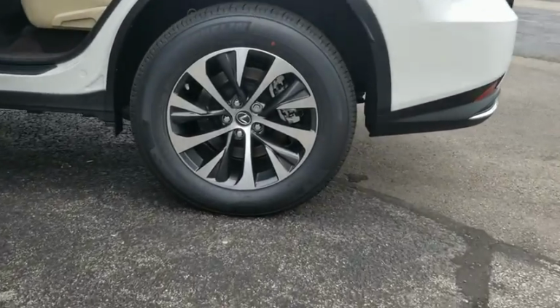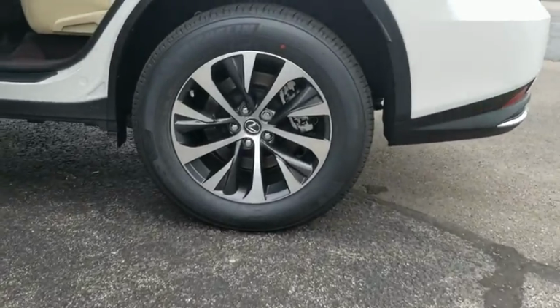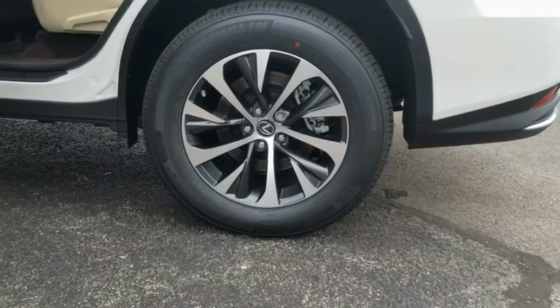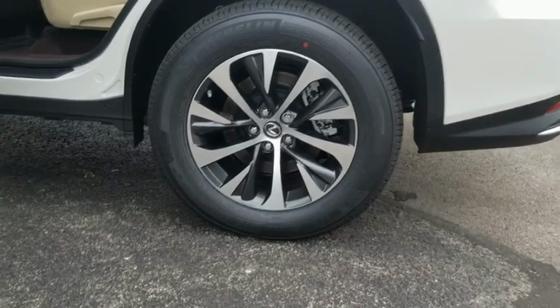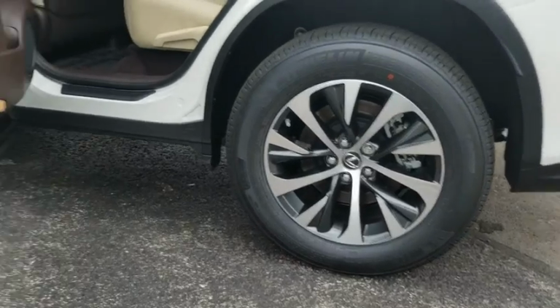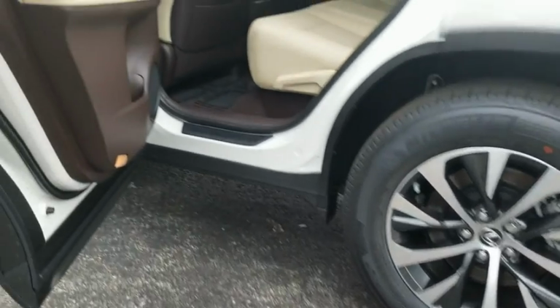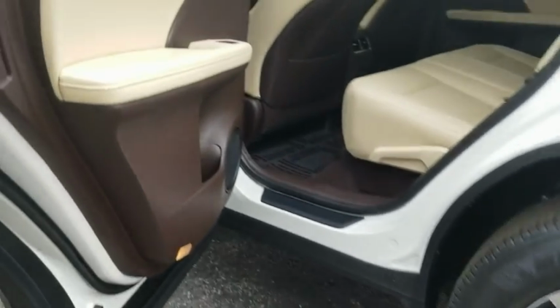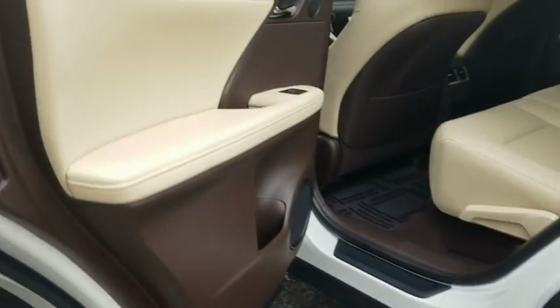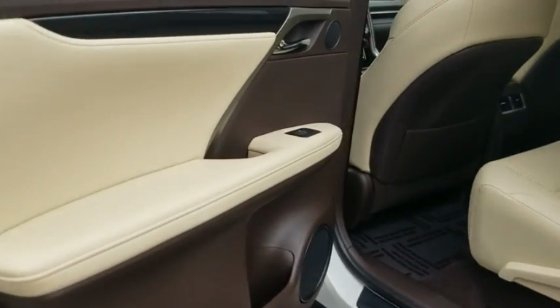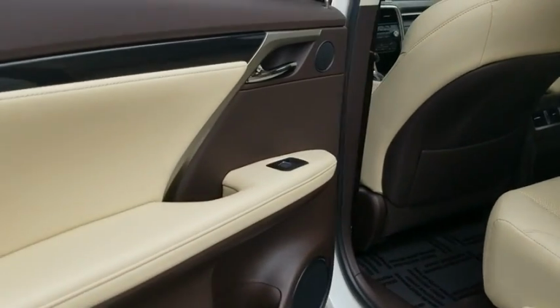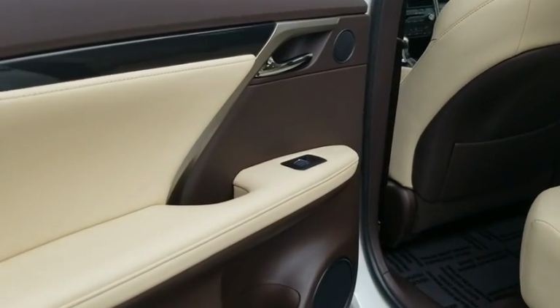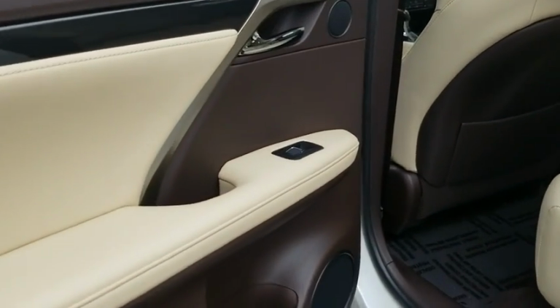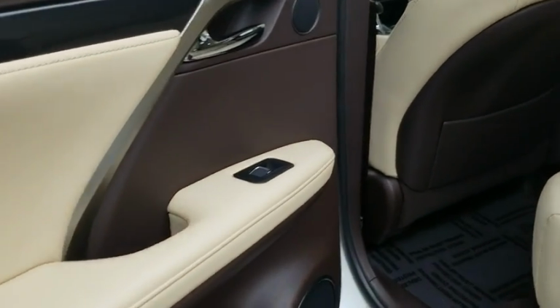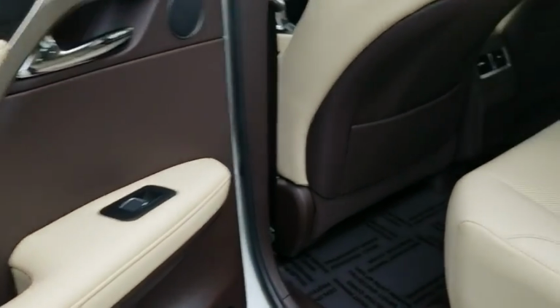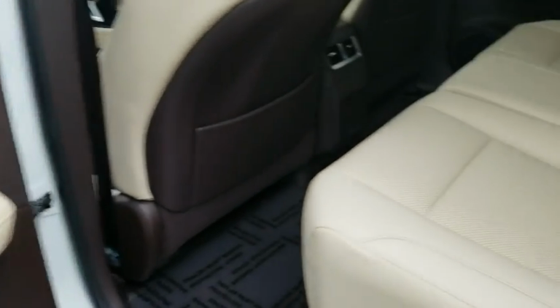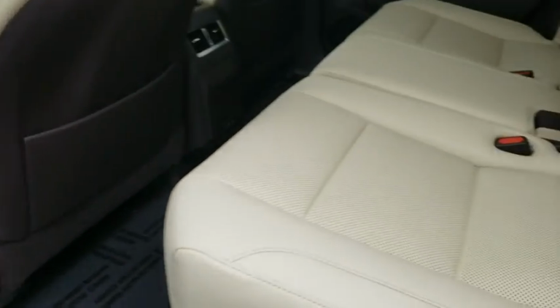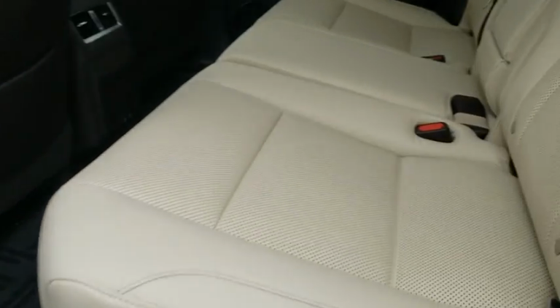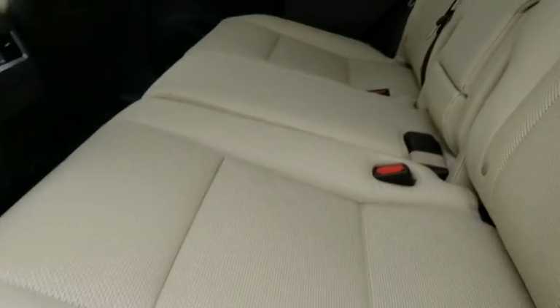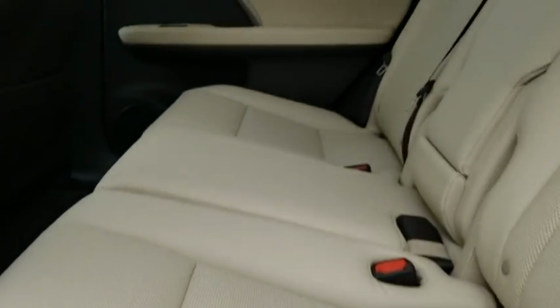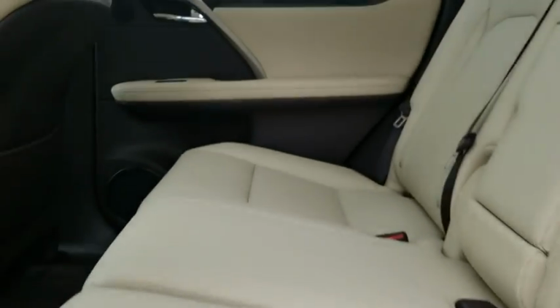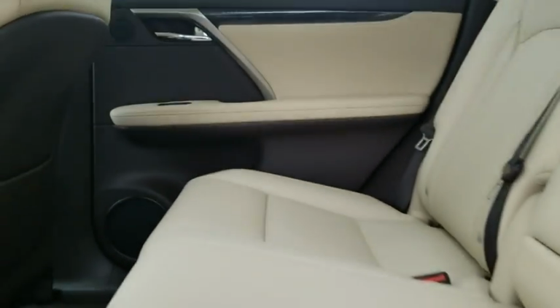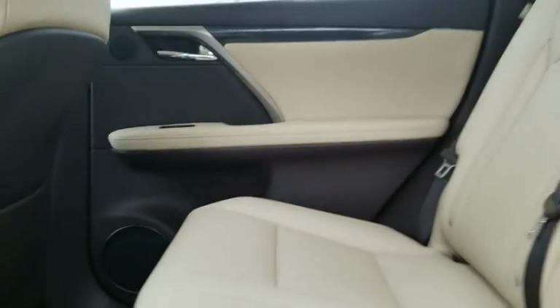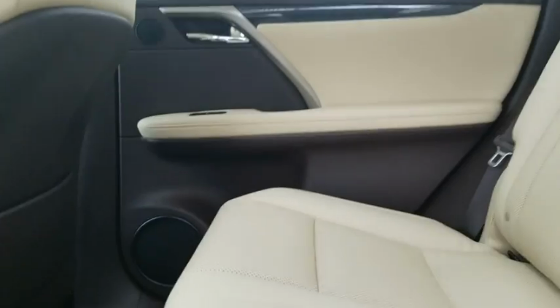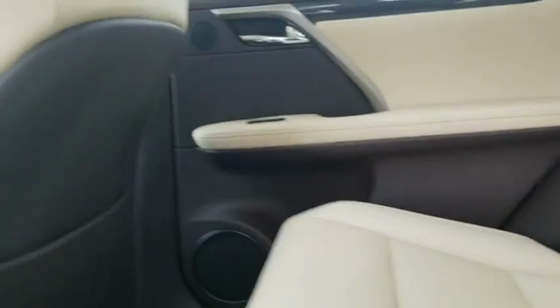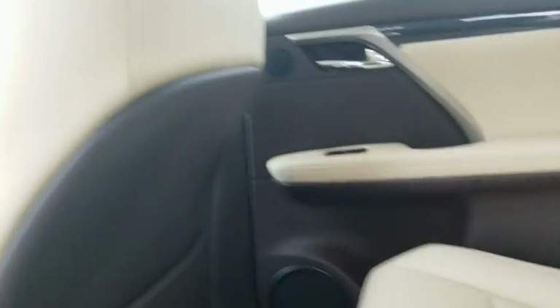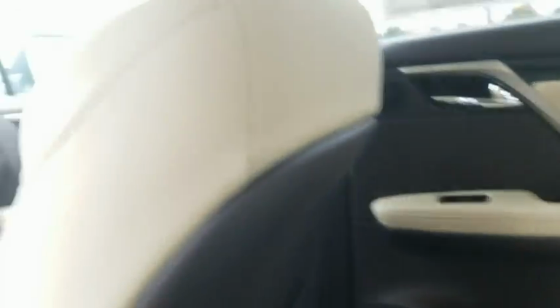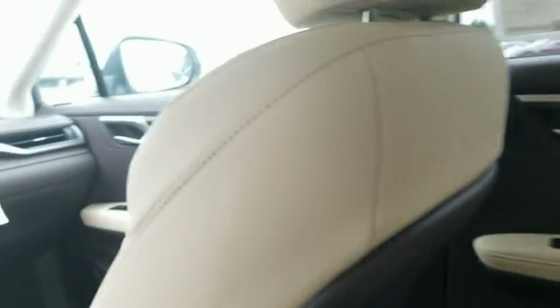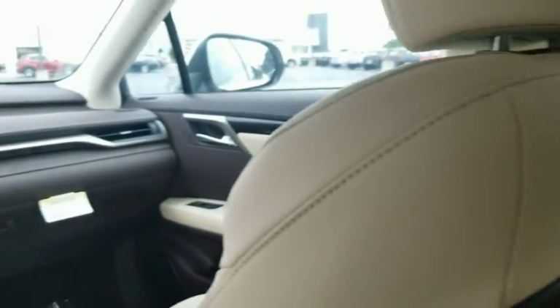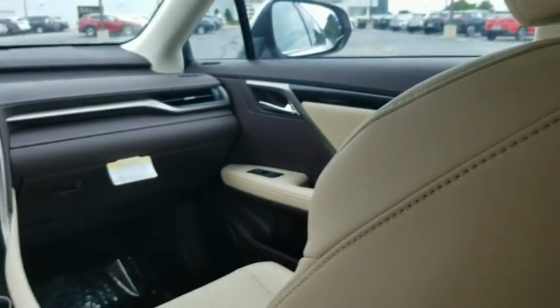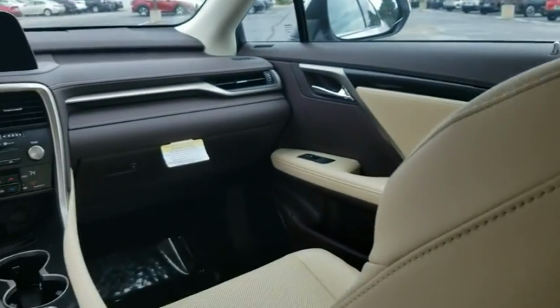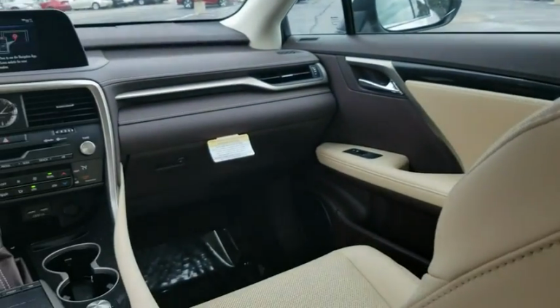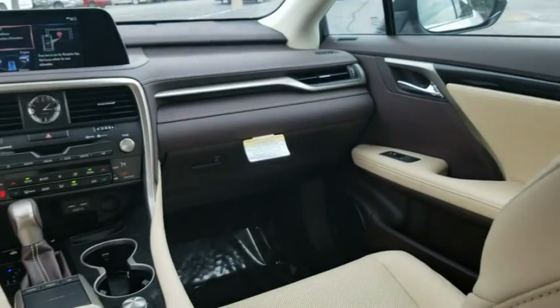Remote engine start, Bluetooth, leather-wrapped steering wheel, adjustable steering wheel, power steering, keyless start, floor mats, four-wheel disc brakes, cruise control.